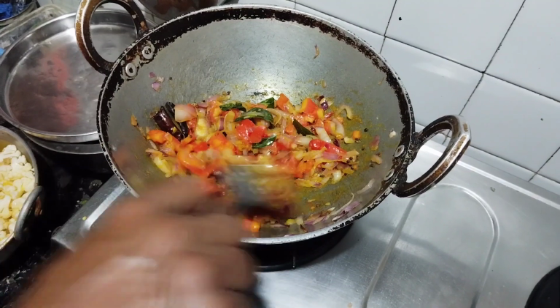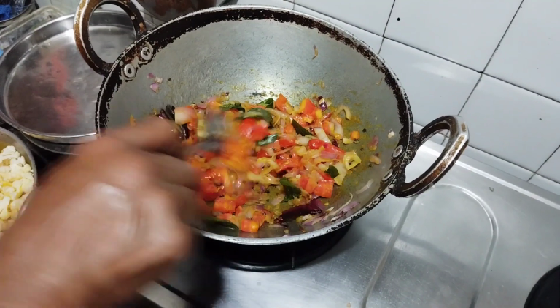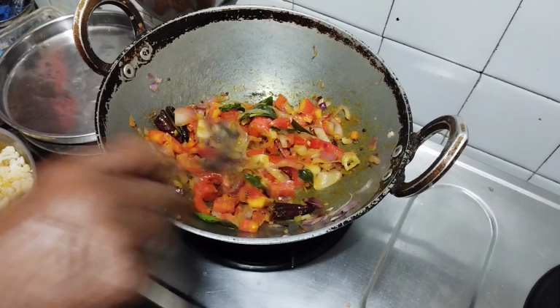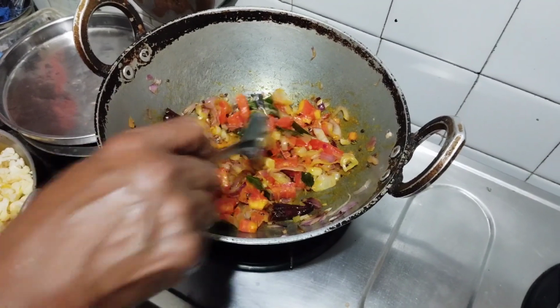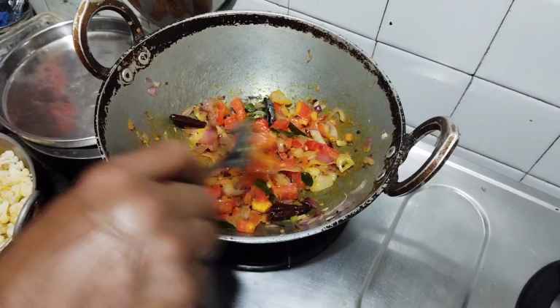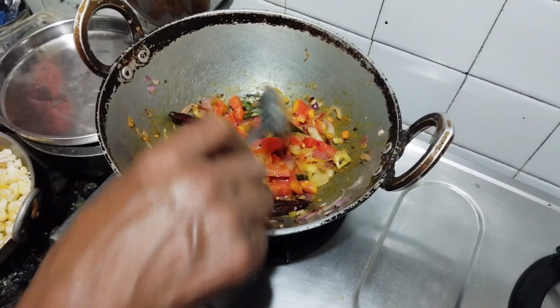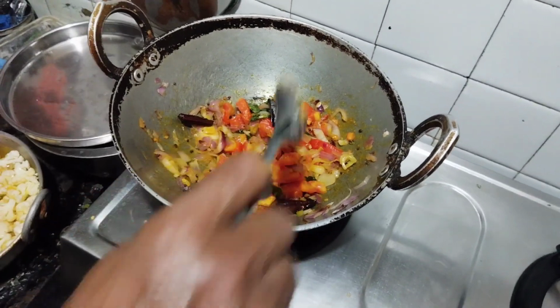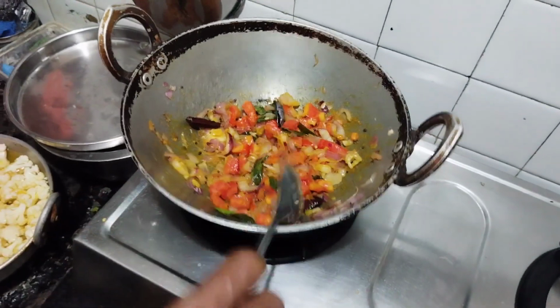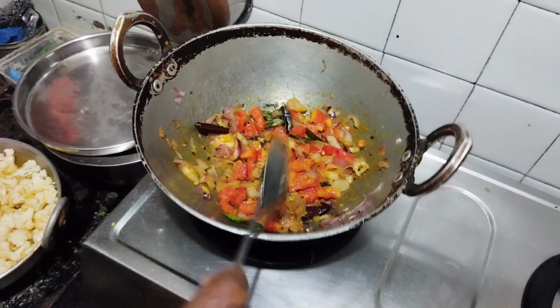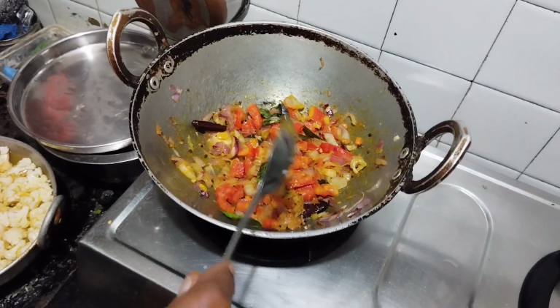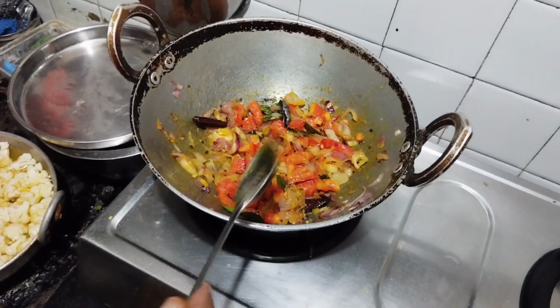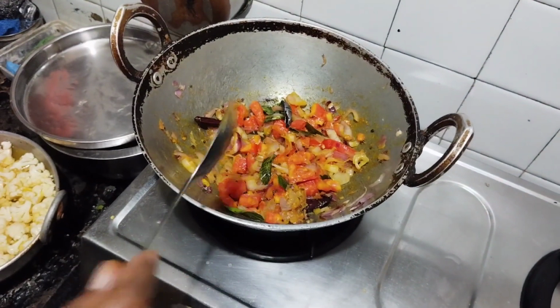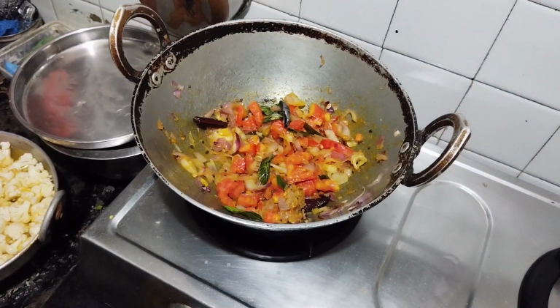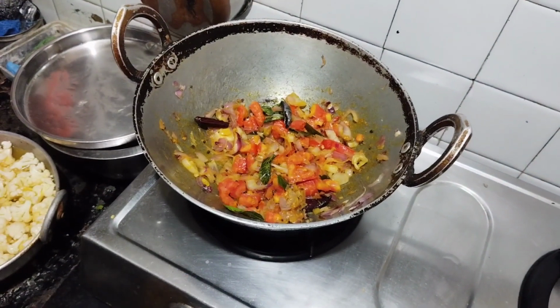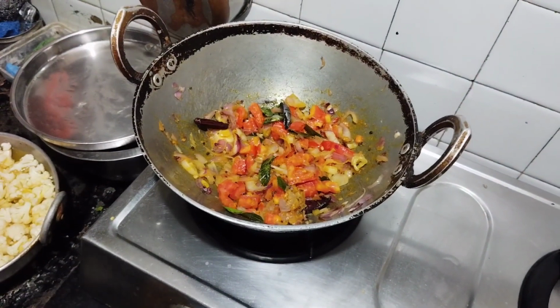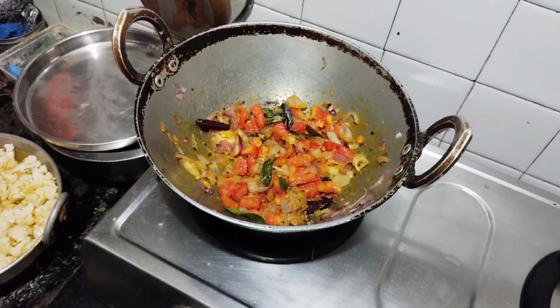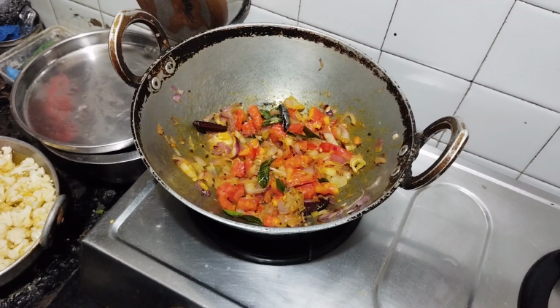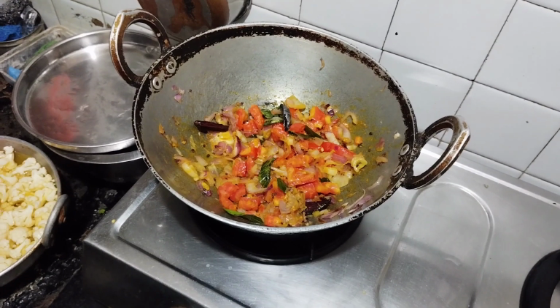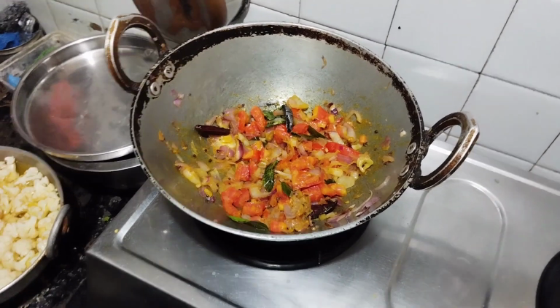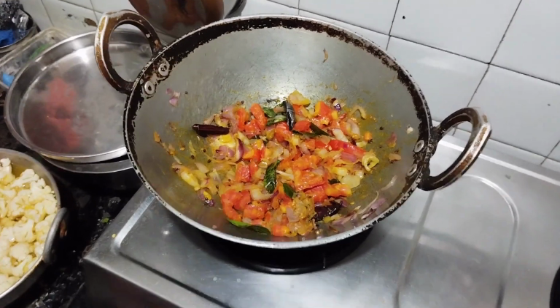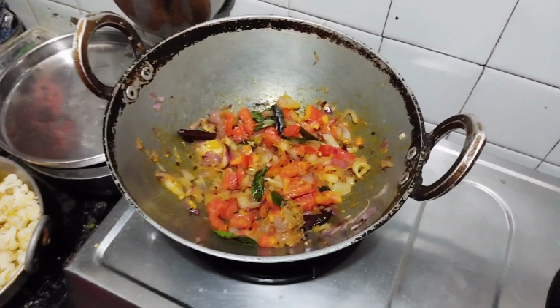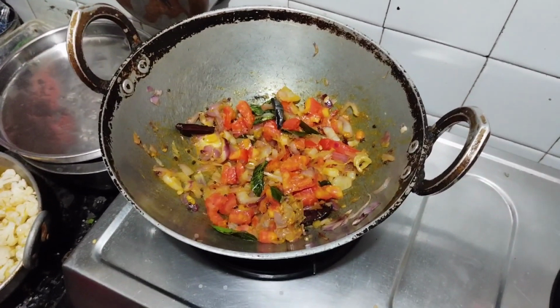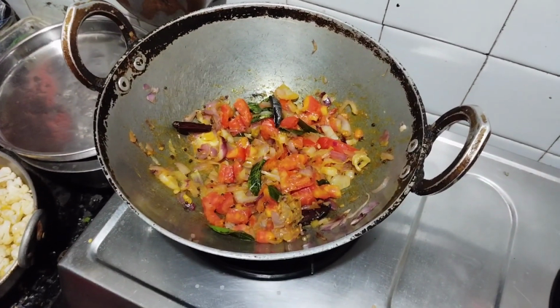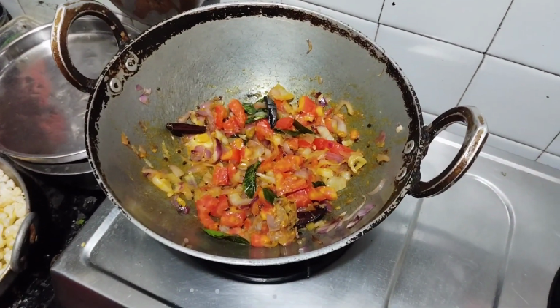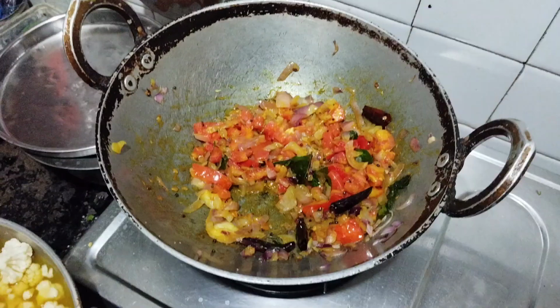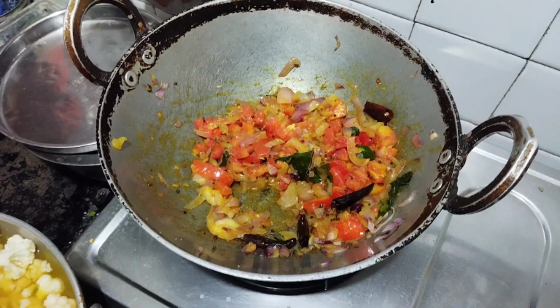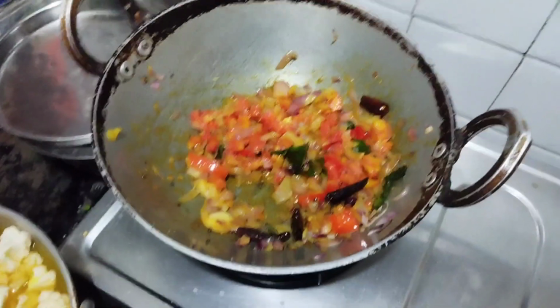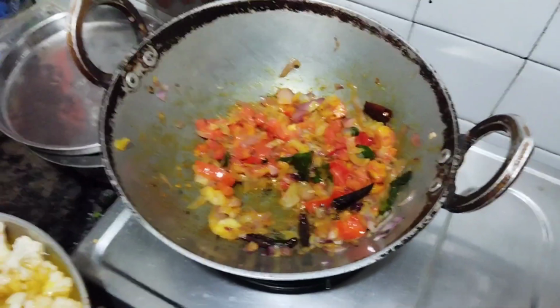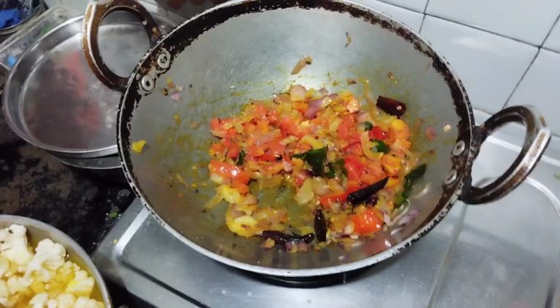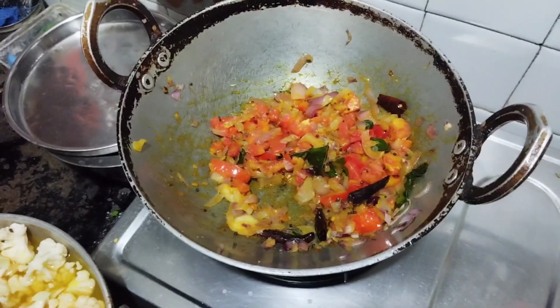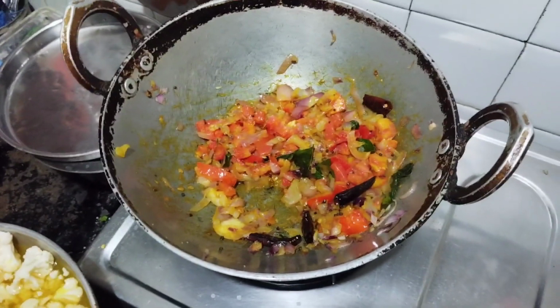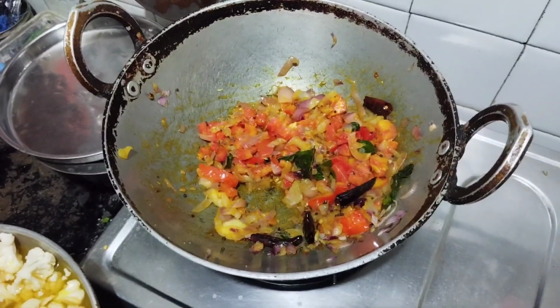We're not going to use the vegetable oil, but we want to put it here. Just keep this coming together.